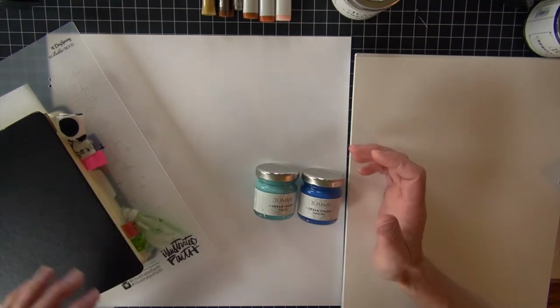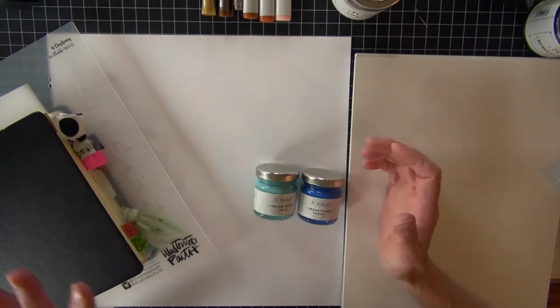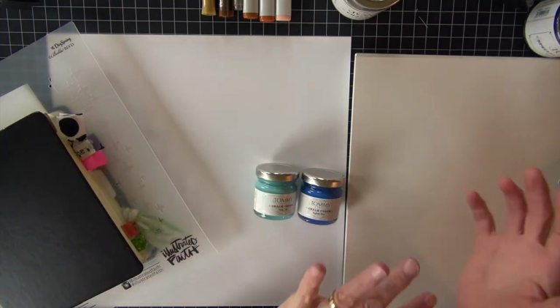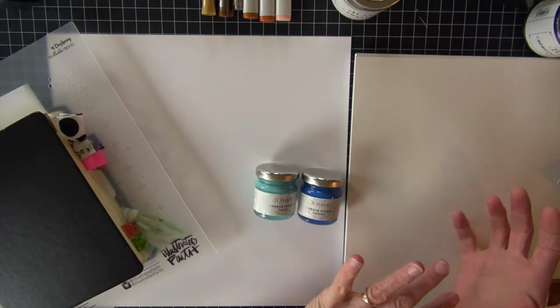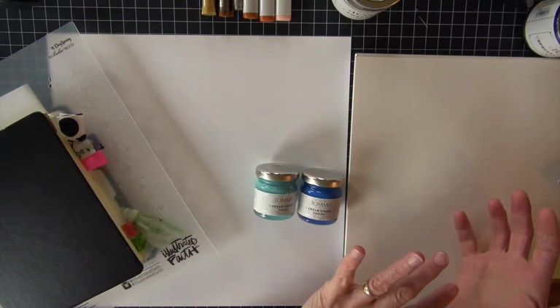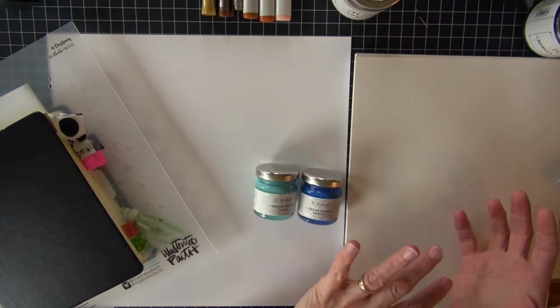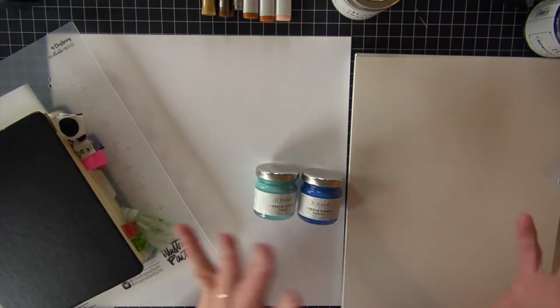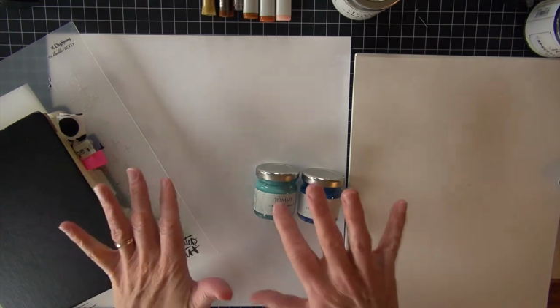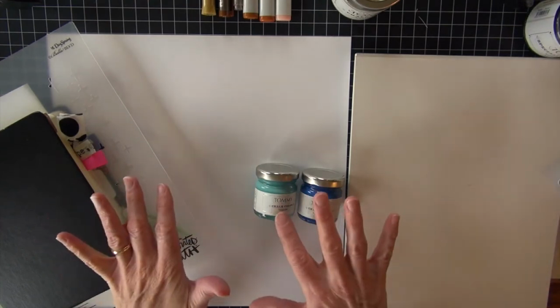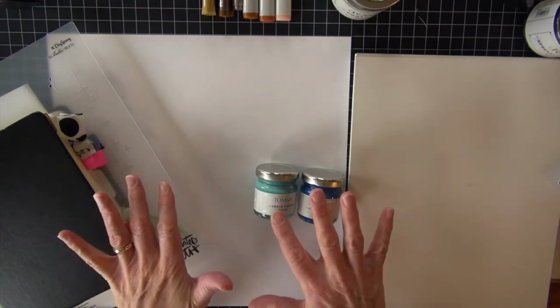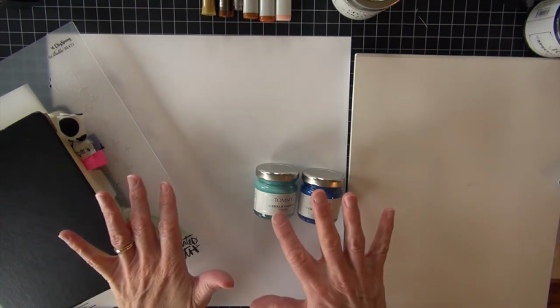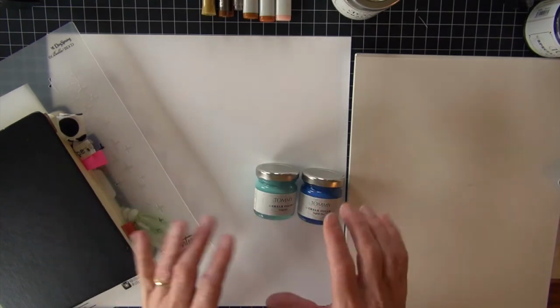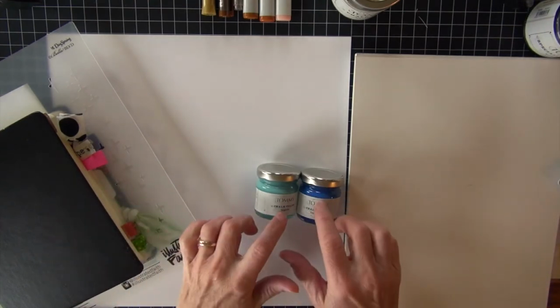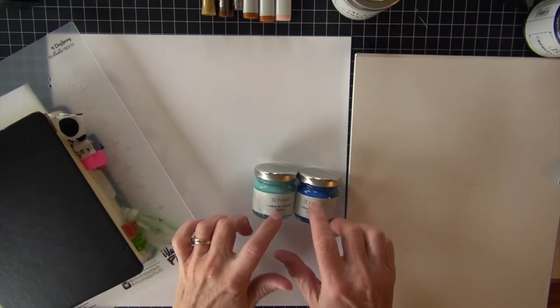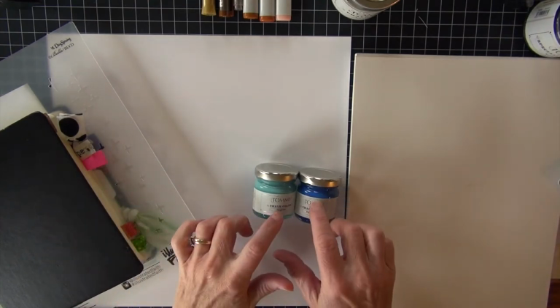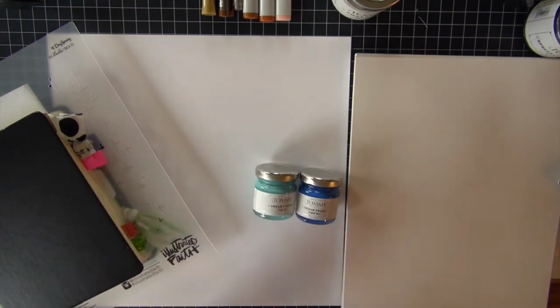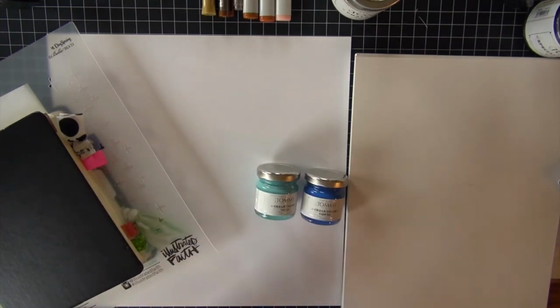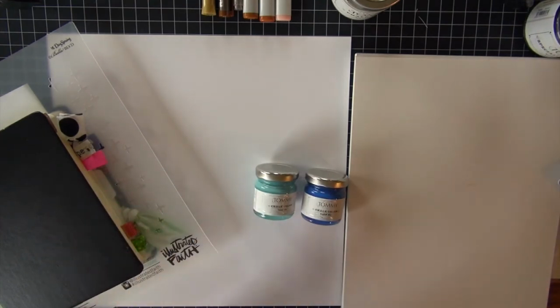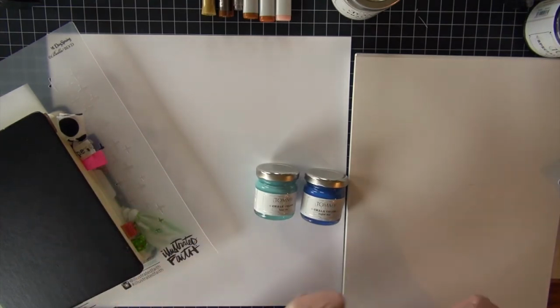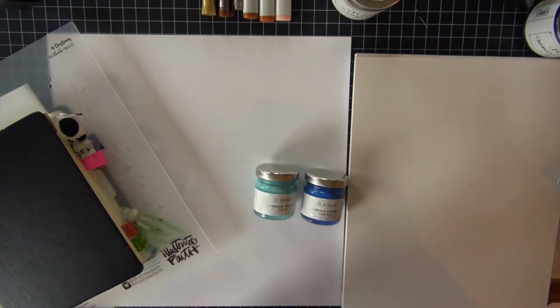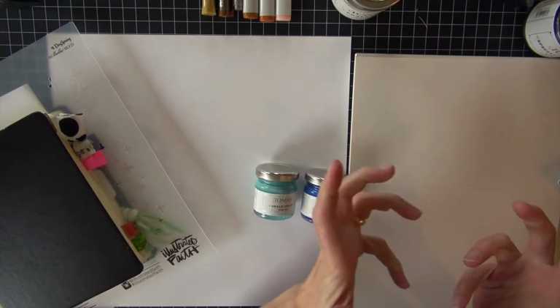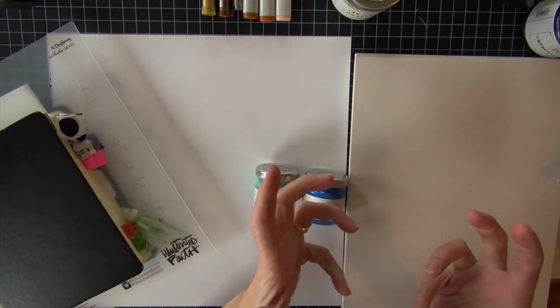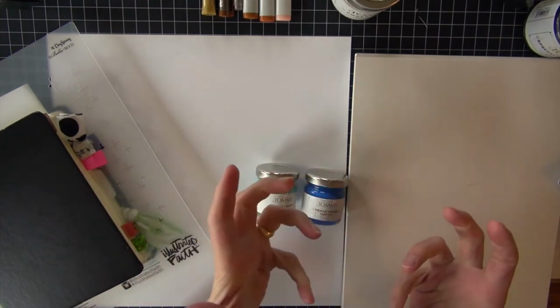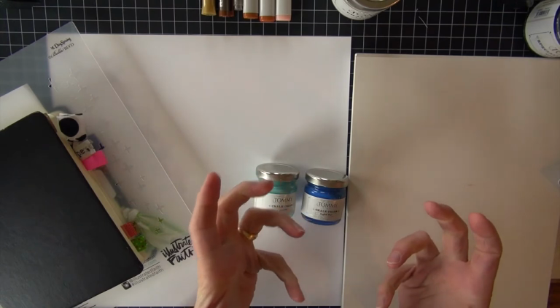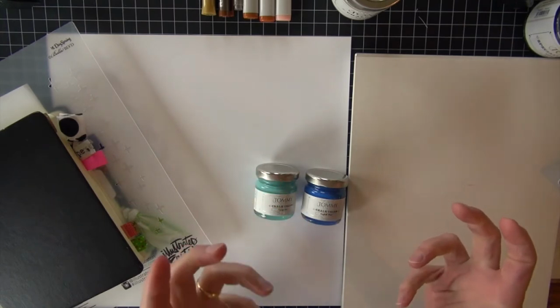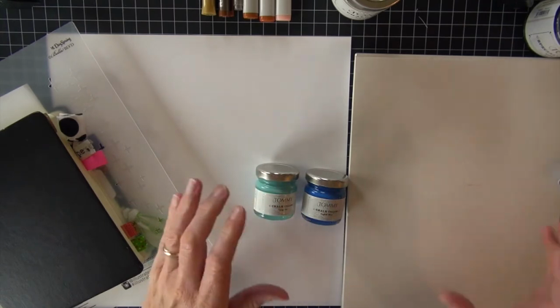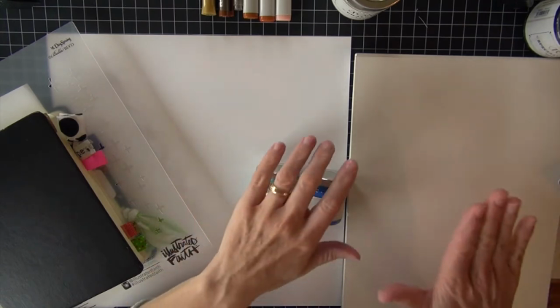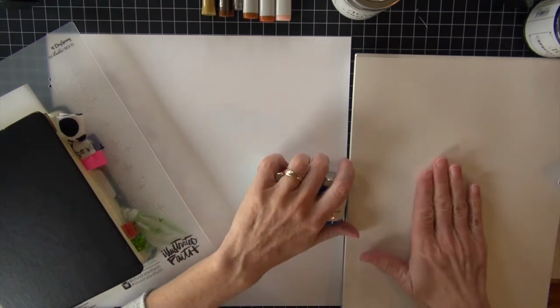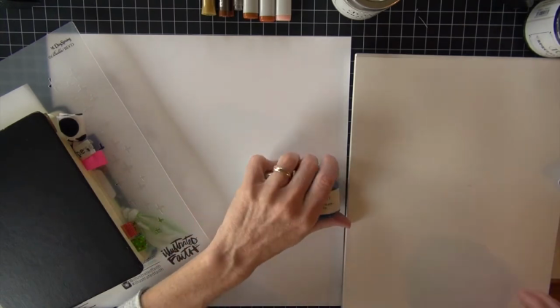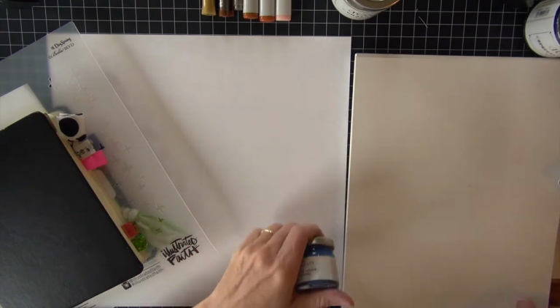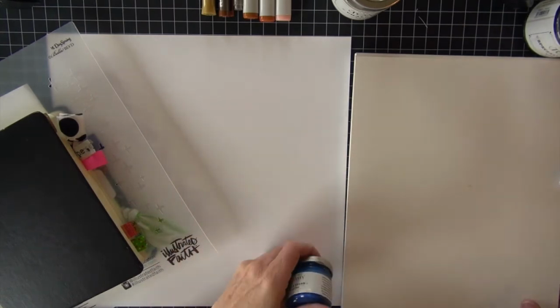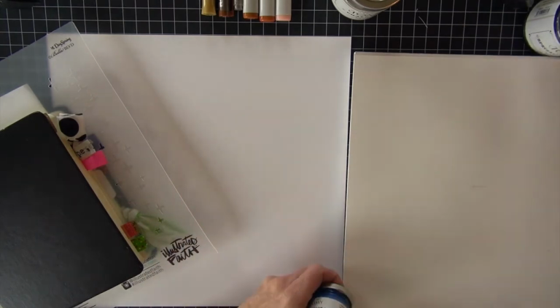So there's going to be some Copic coloring, there's going to be some painting with Tommy Art, and that's what we're doing. I'm going to start on my sketchbook.